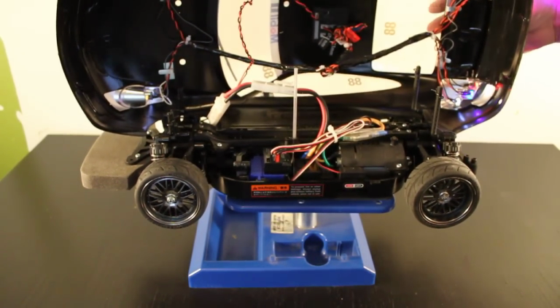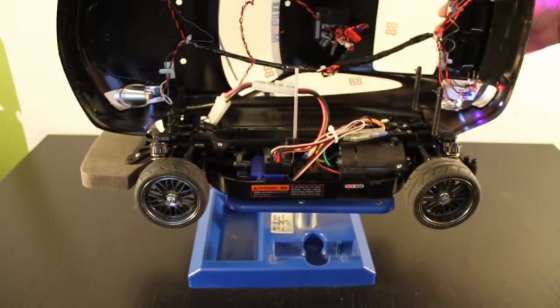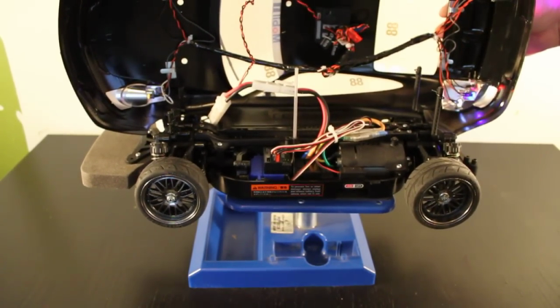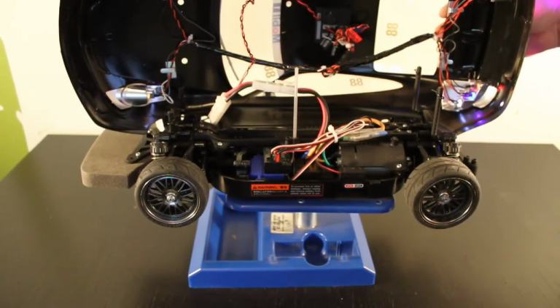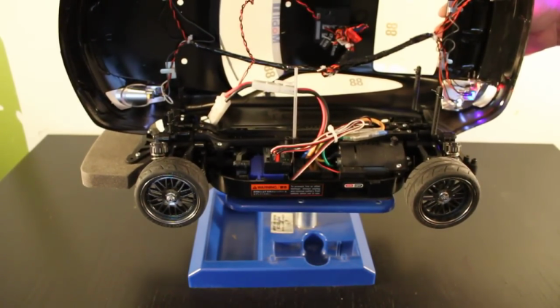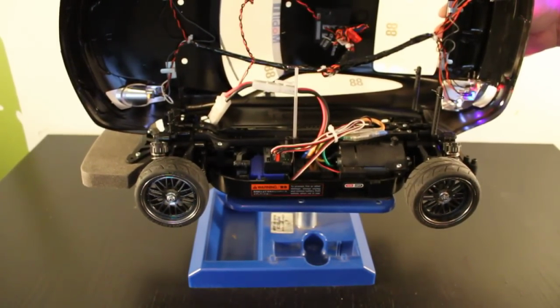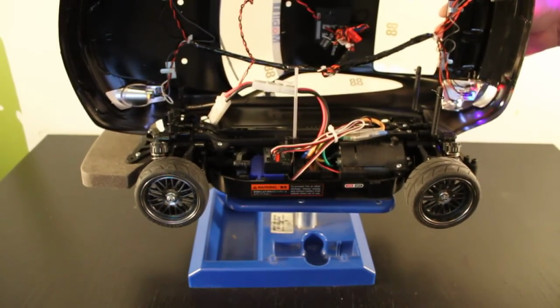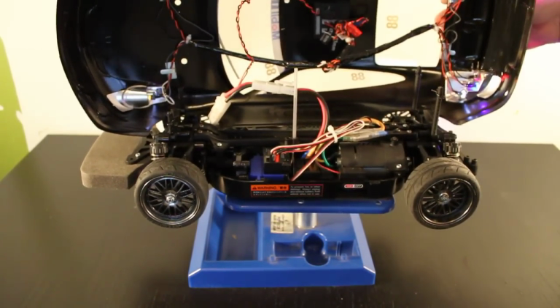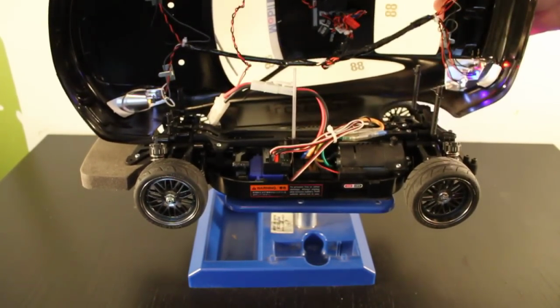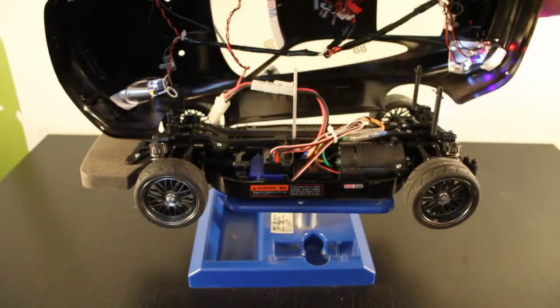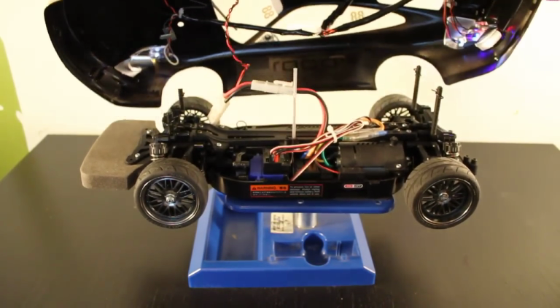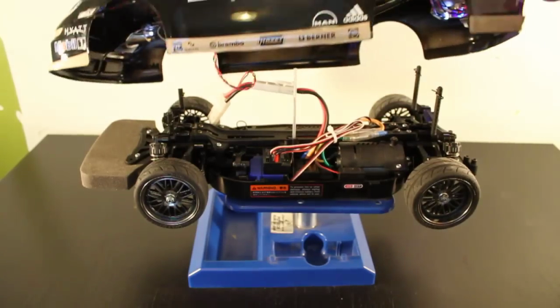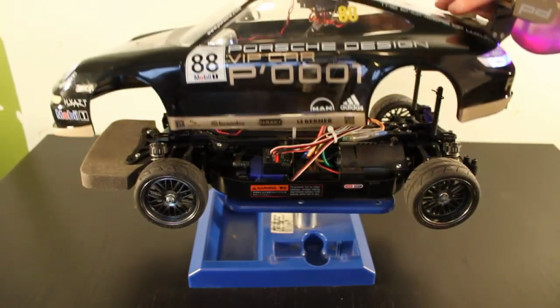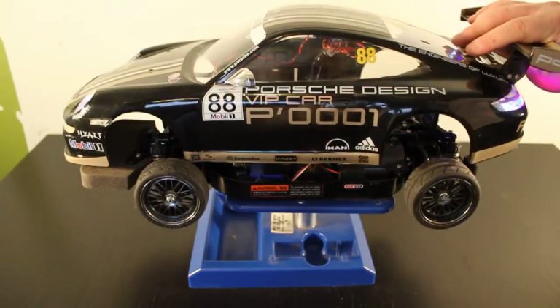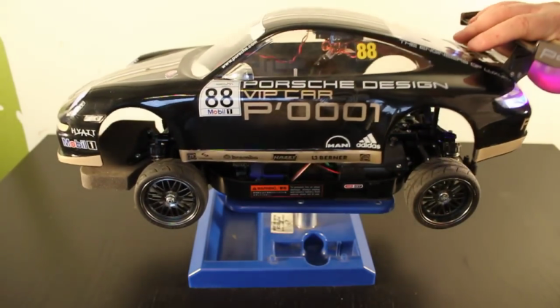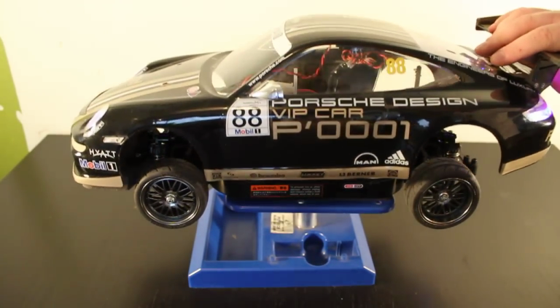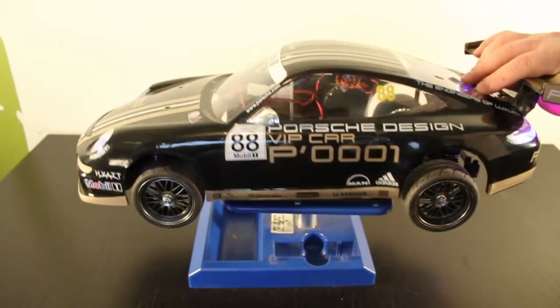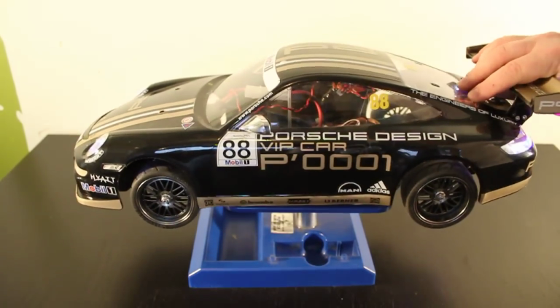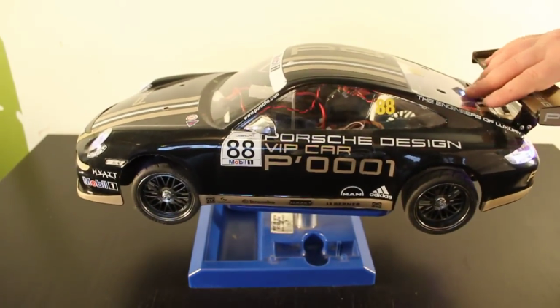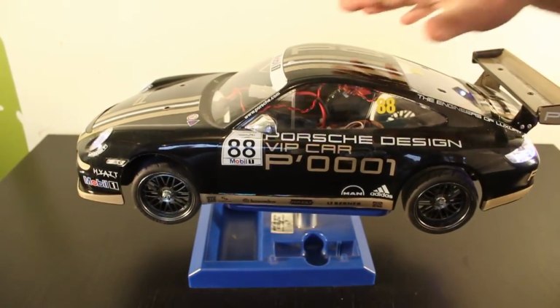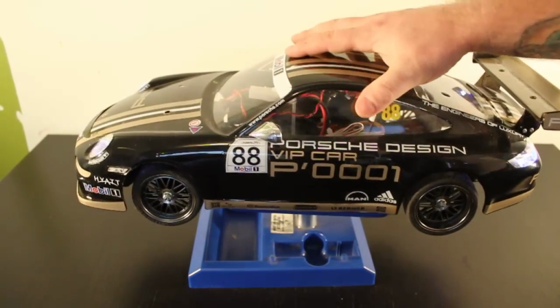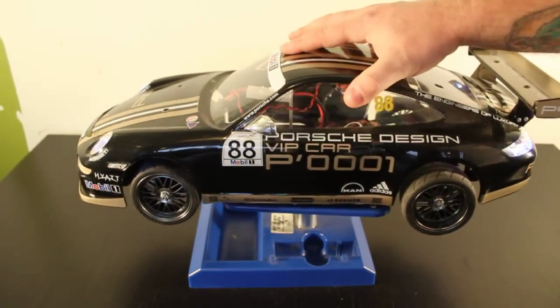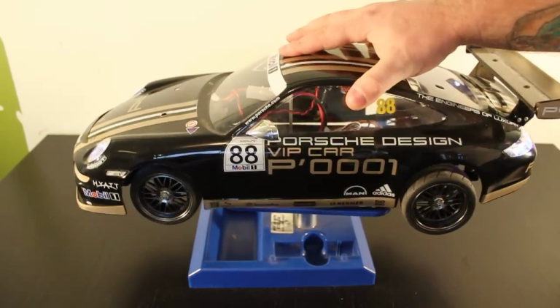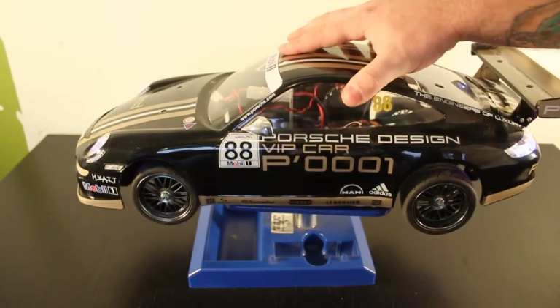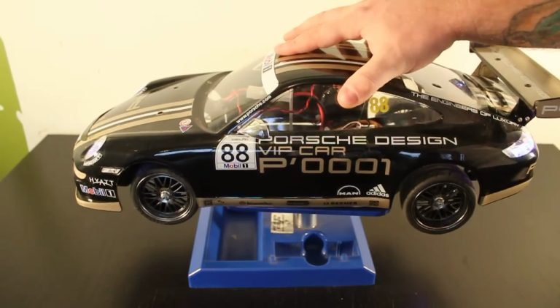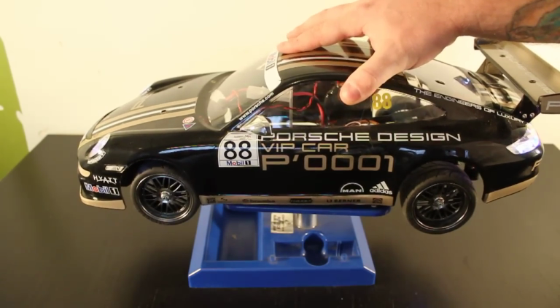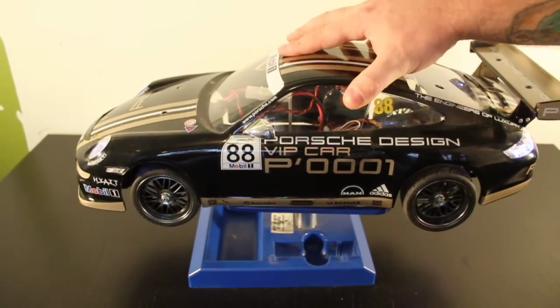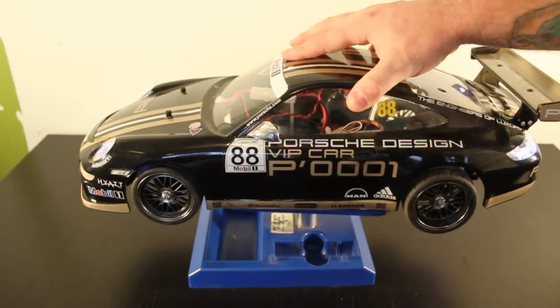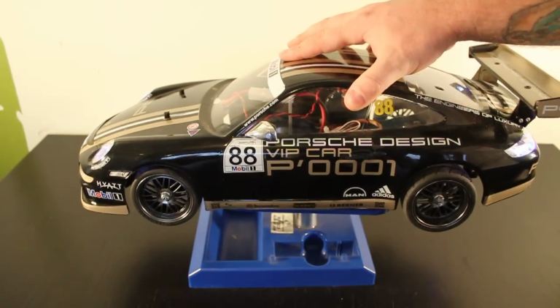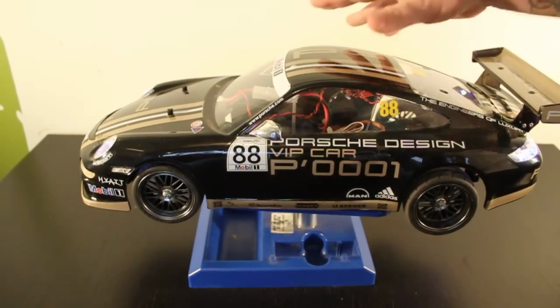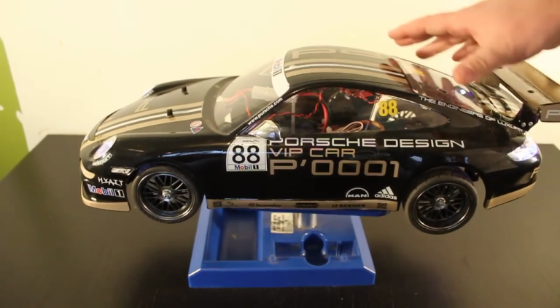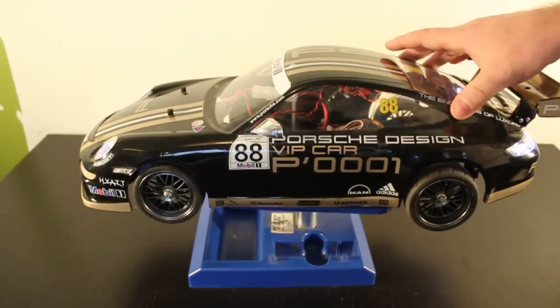I also use the Traxxas waterproof steering servo. I just think those are great servos and they're super cheap — you can get like two of them for $30. It's just crazy.